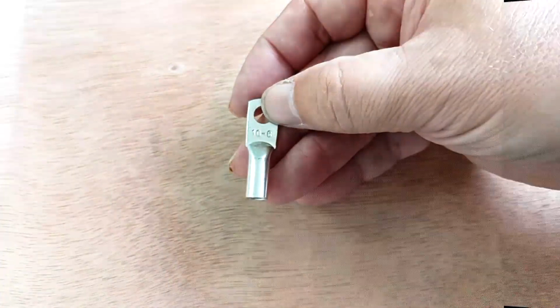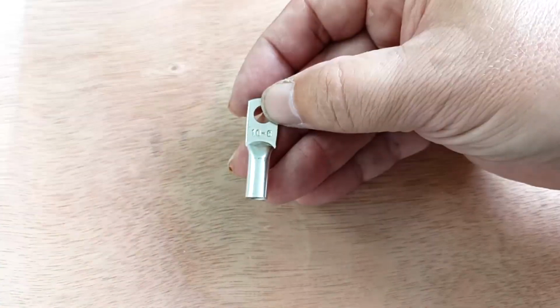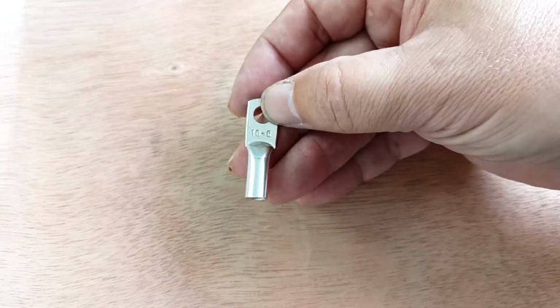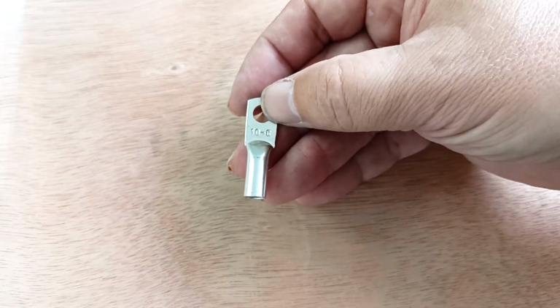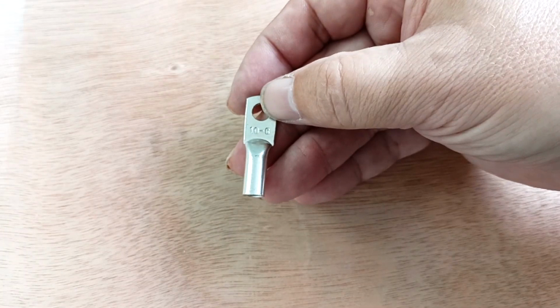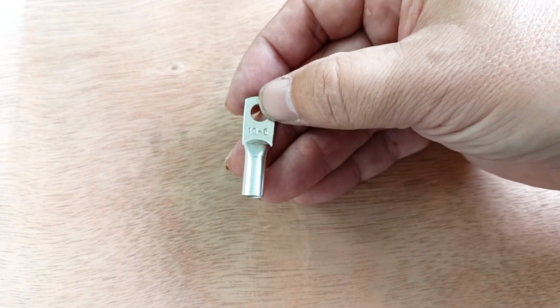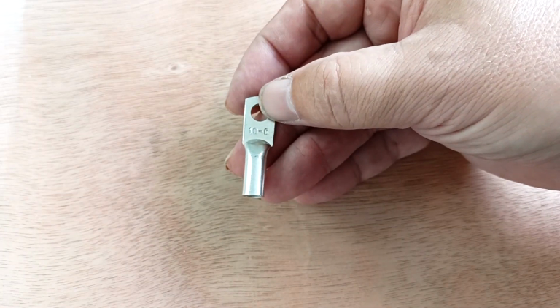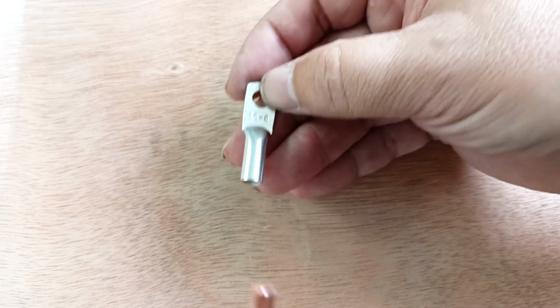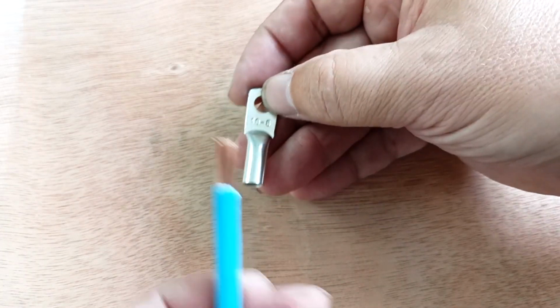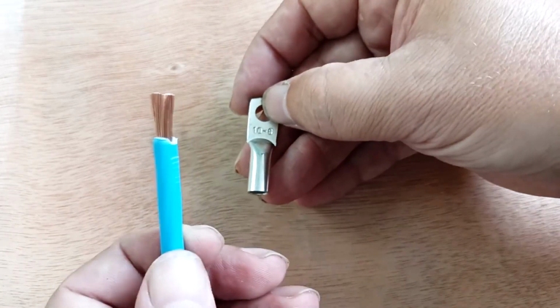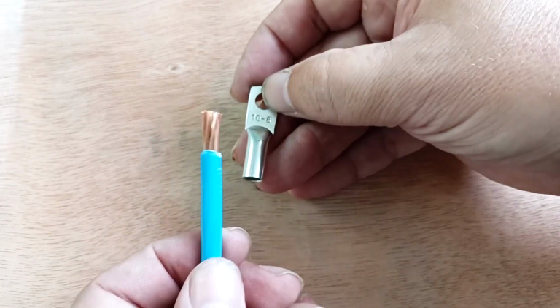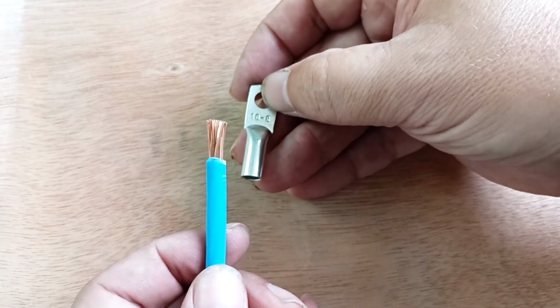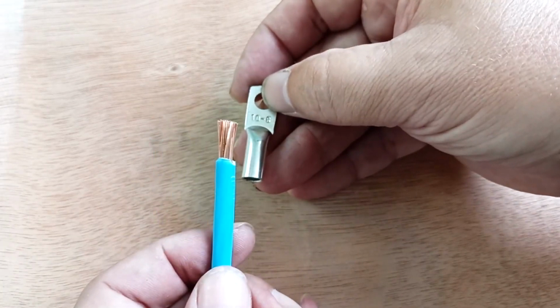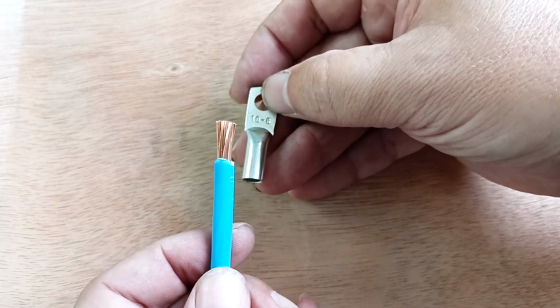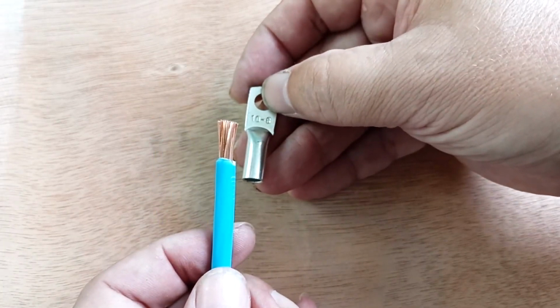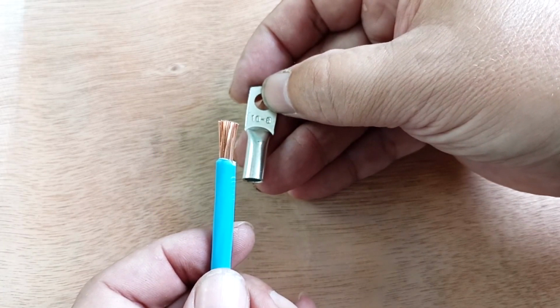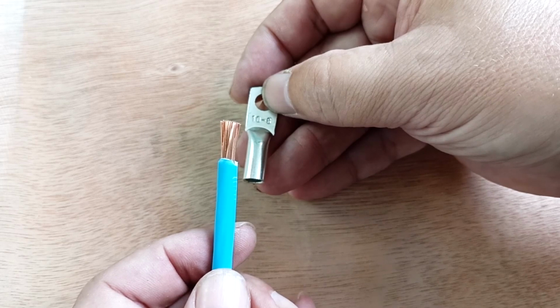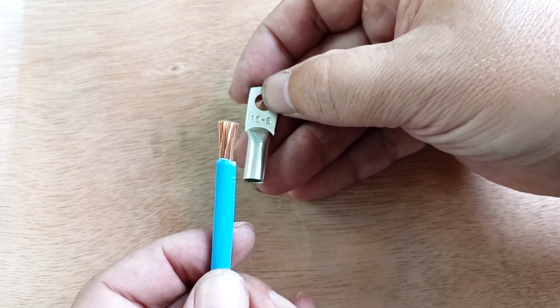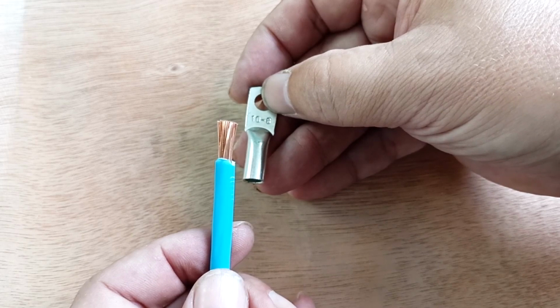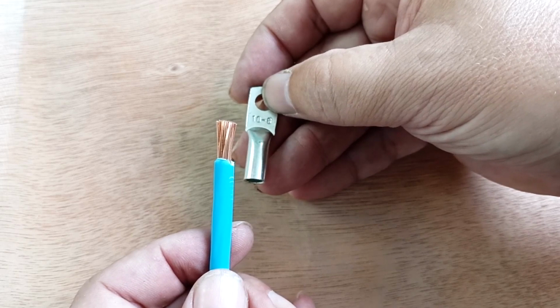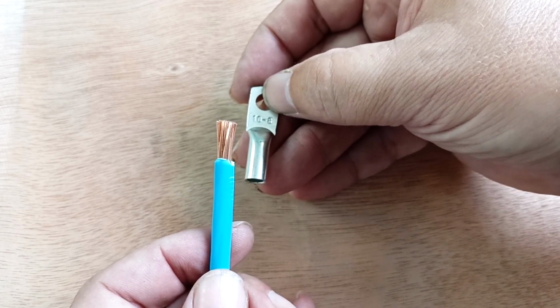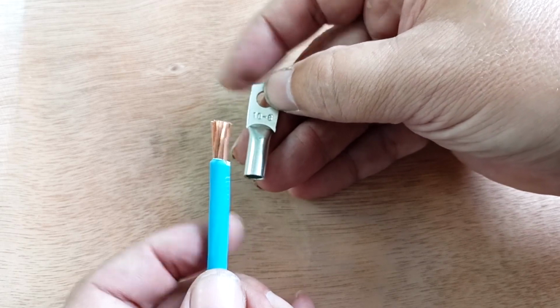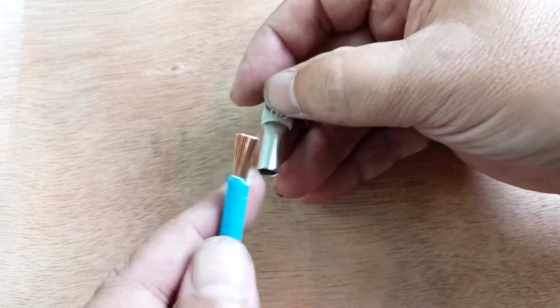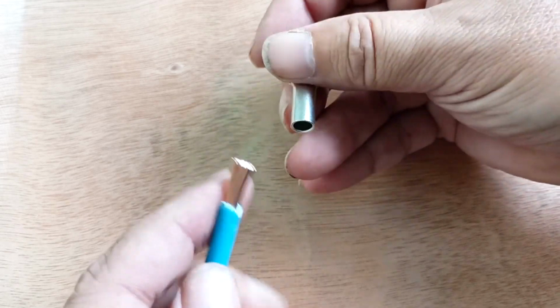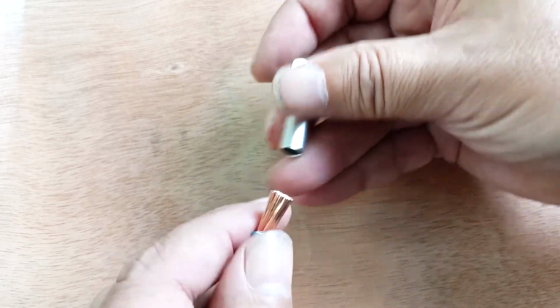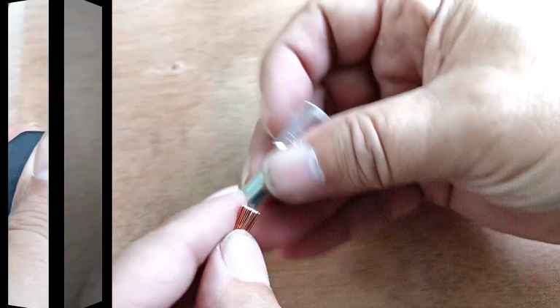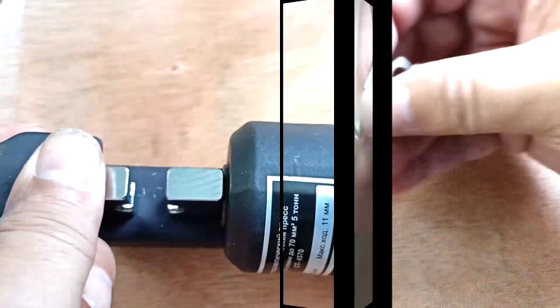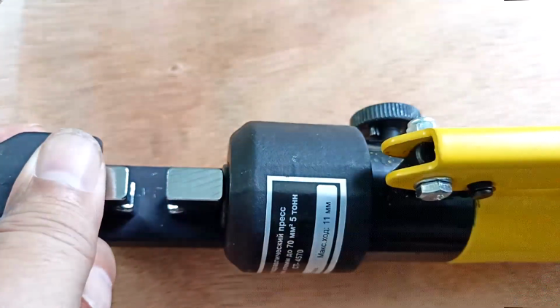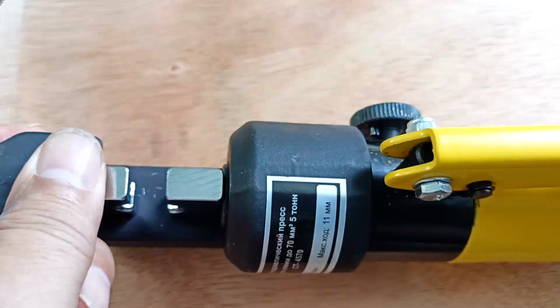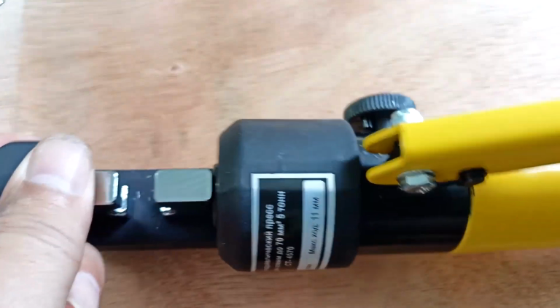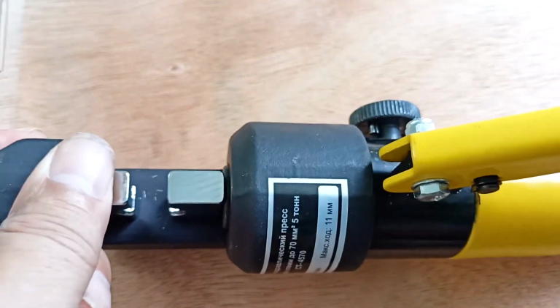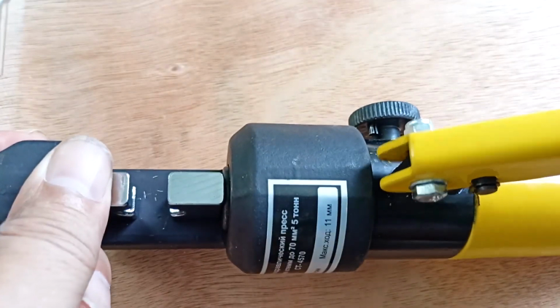Let's crimp the cable lug — cable lug 10. Here is our PV3 wire with a cross section of 10 square millimeters. We insert it.